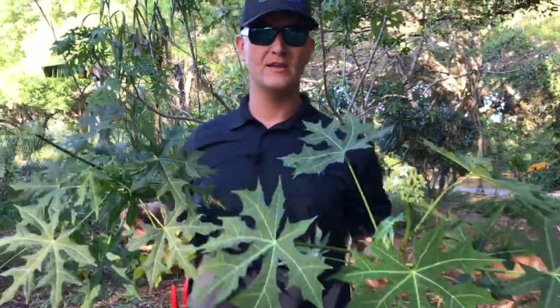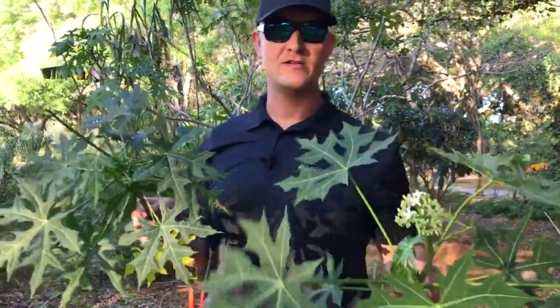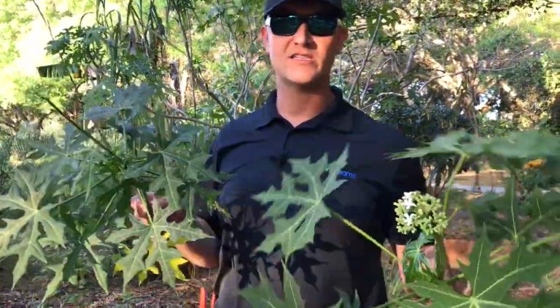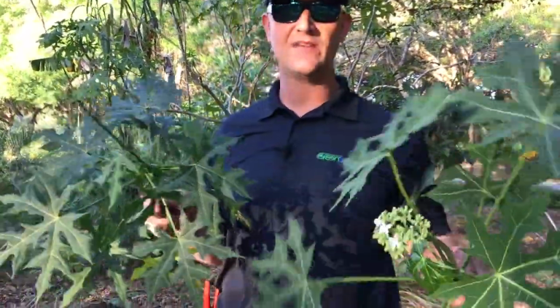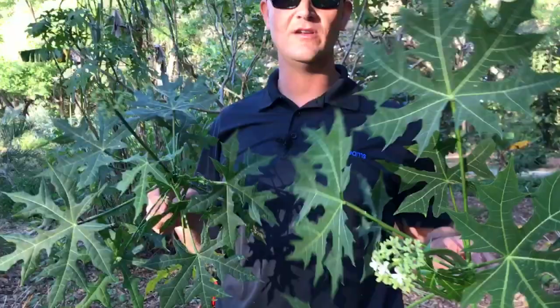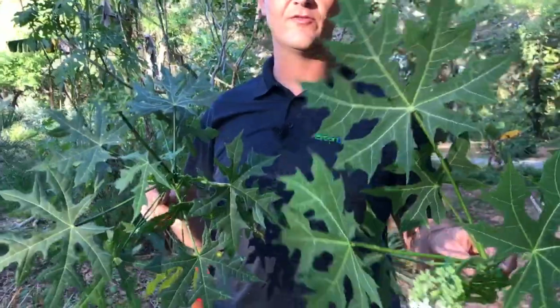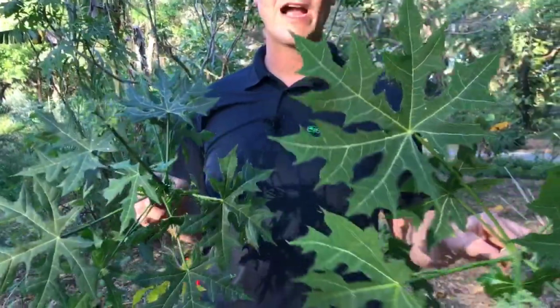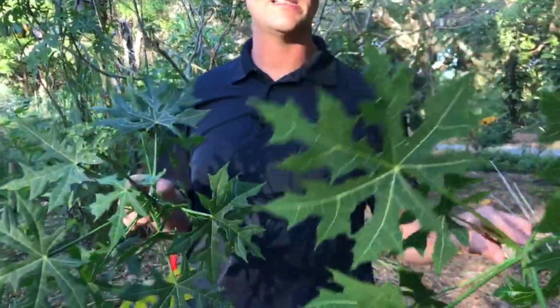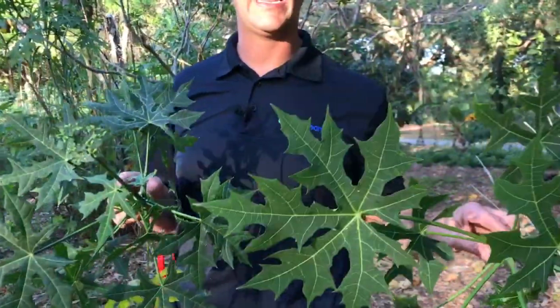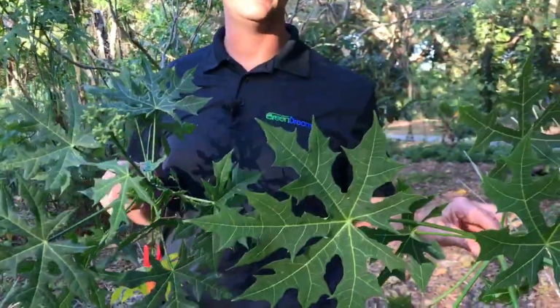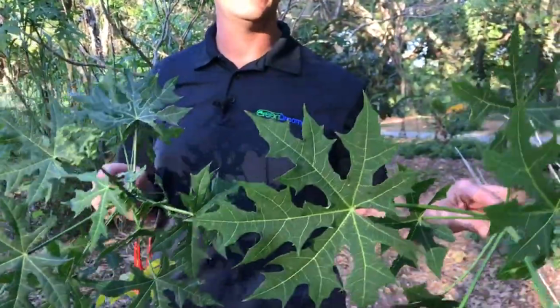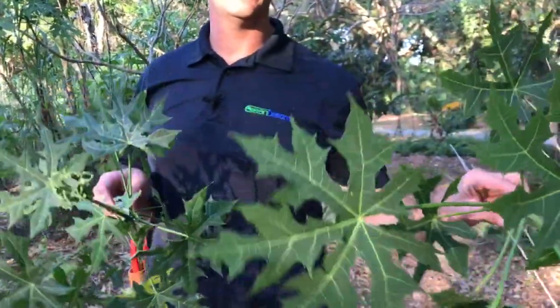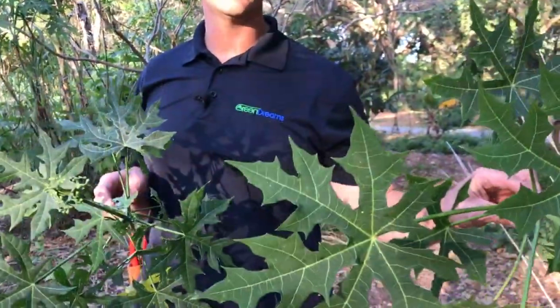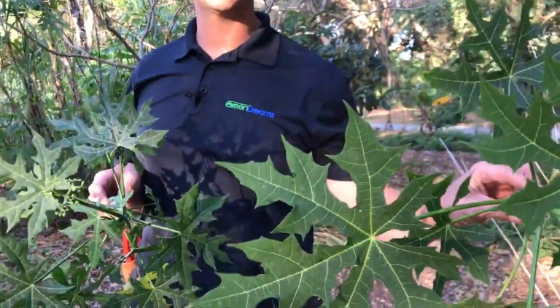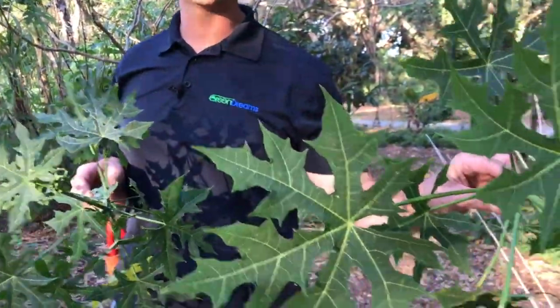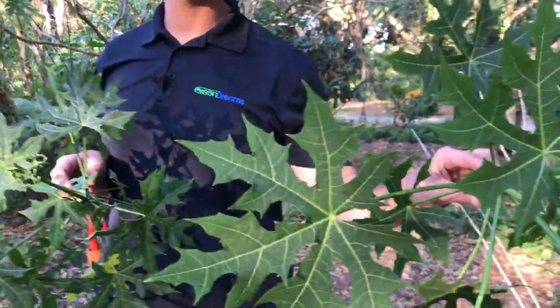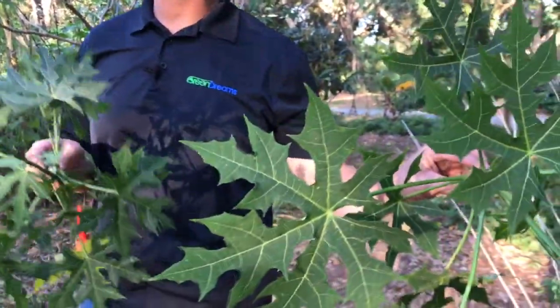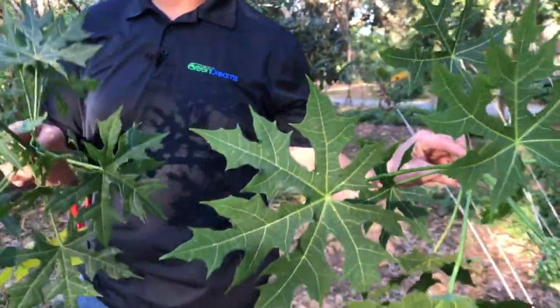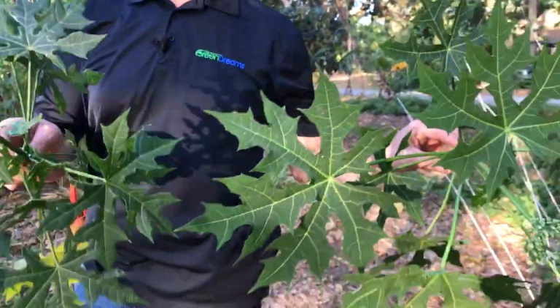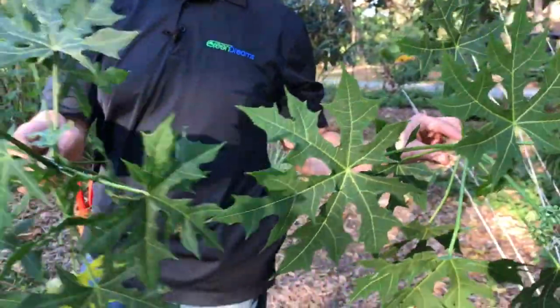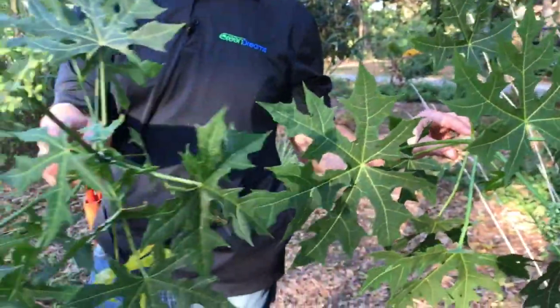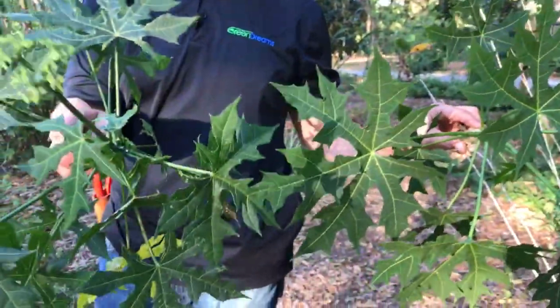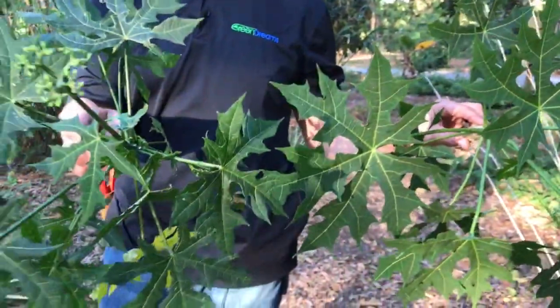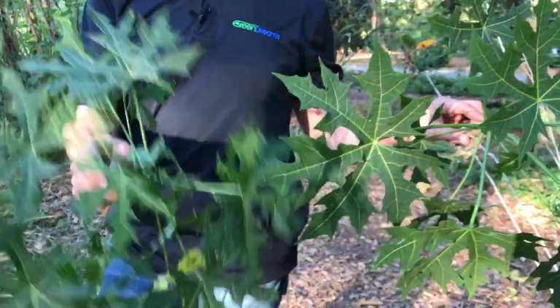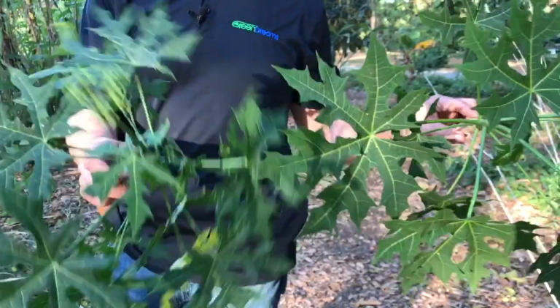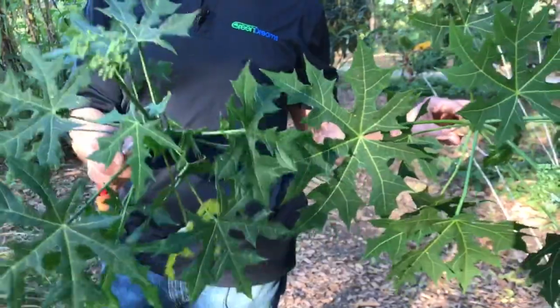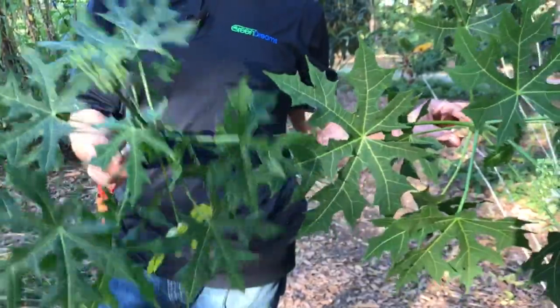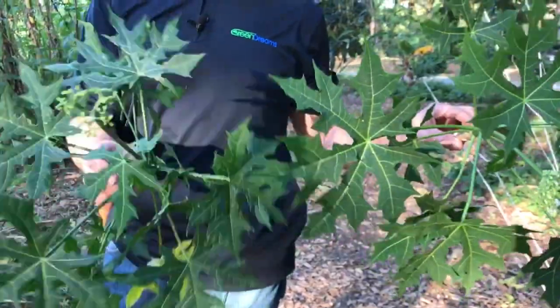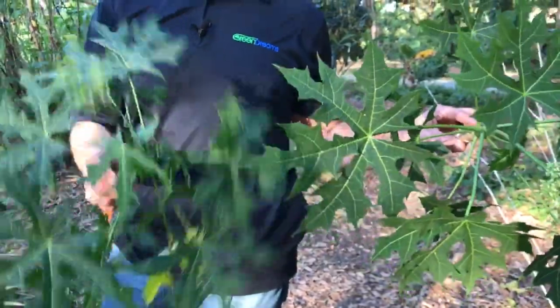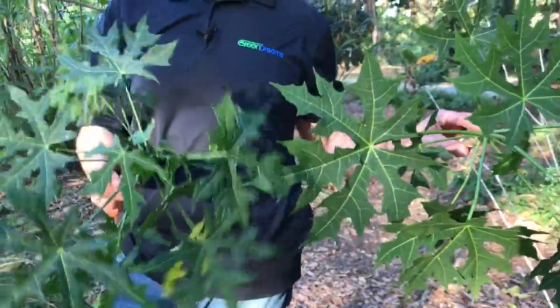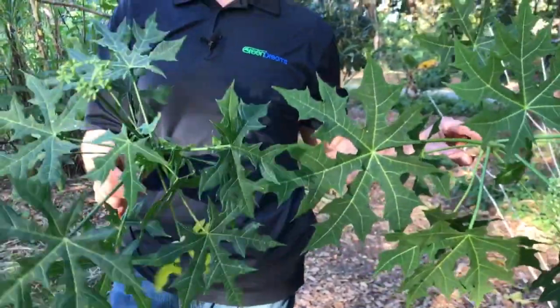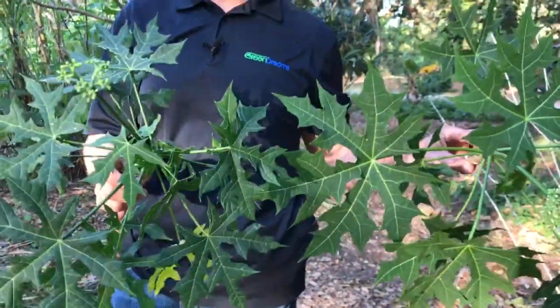You can see I have two different varieties in my hand. This one's a much bigger leaf, this one's a much smaller leaf. This one definitely tends to flower a lot more.